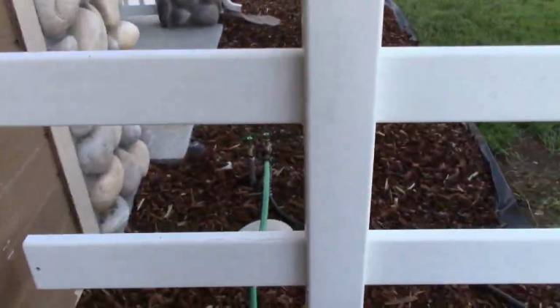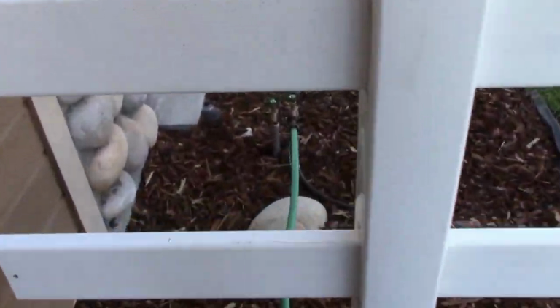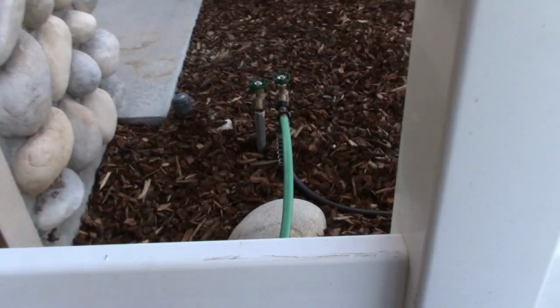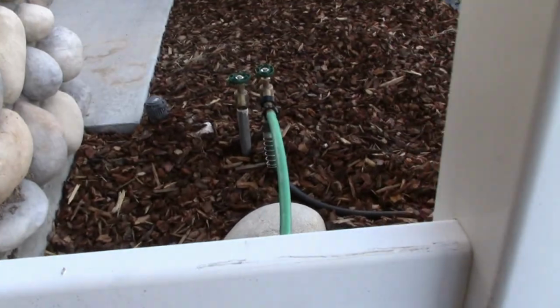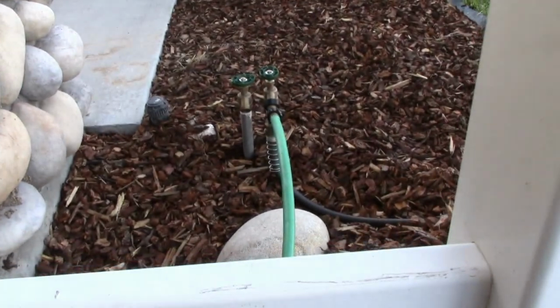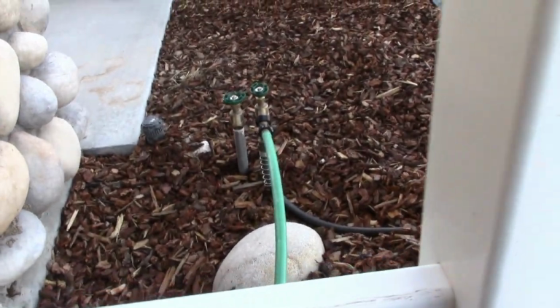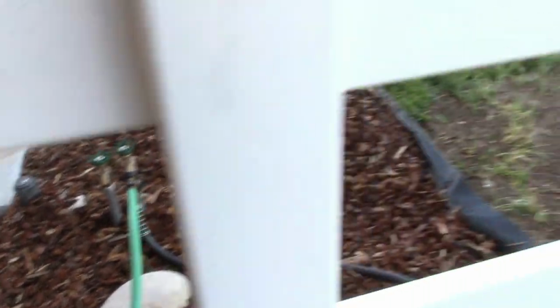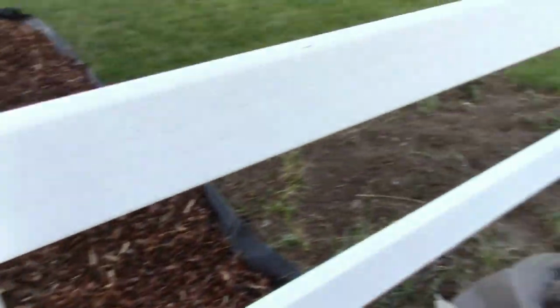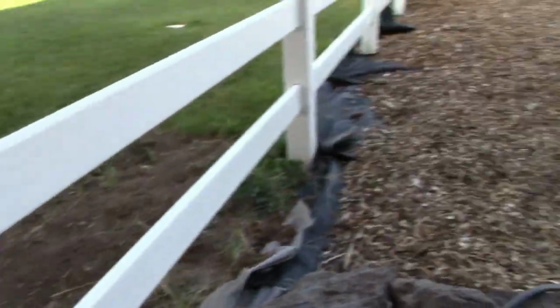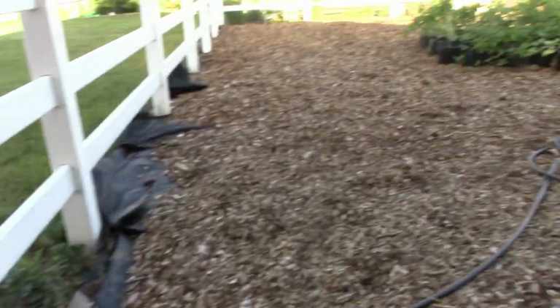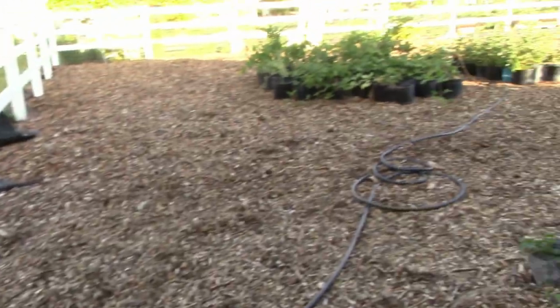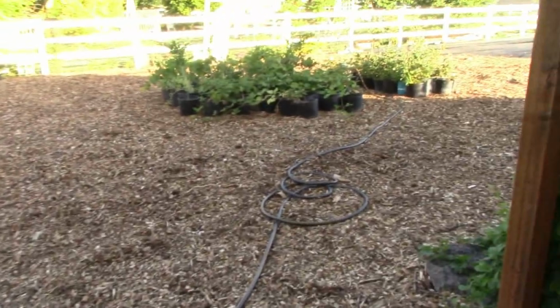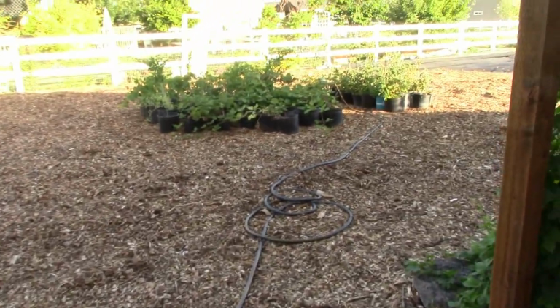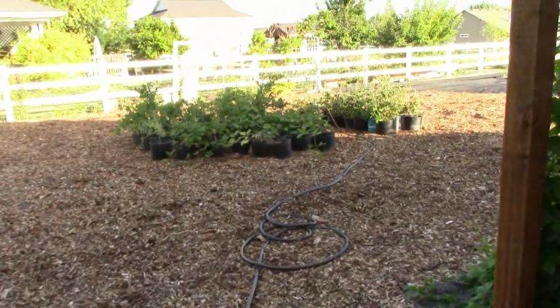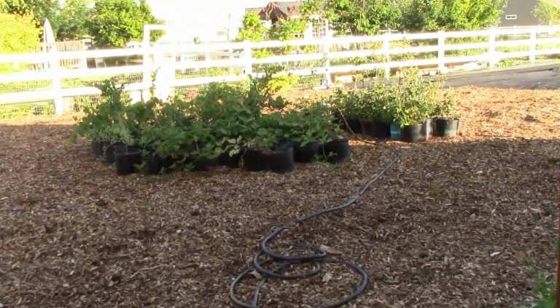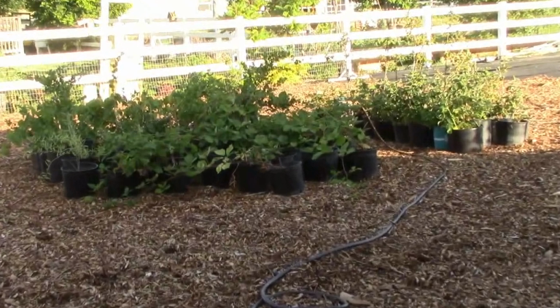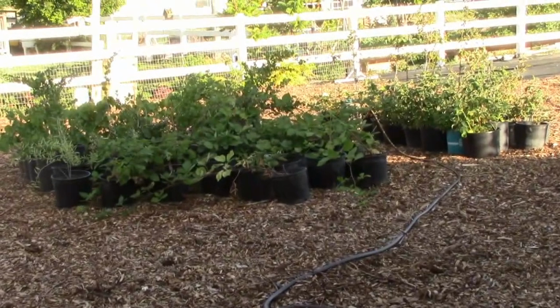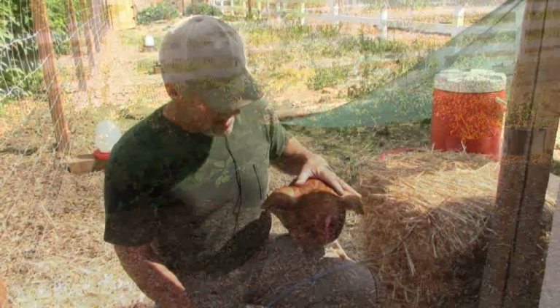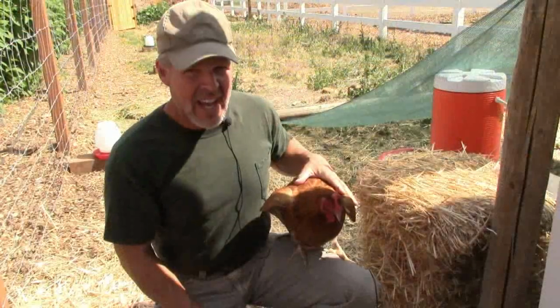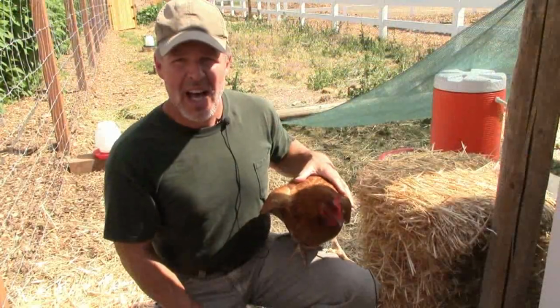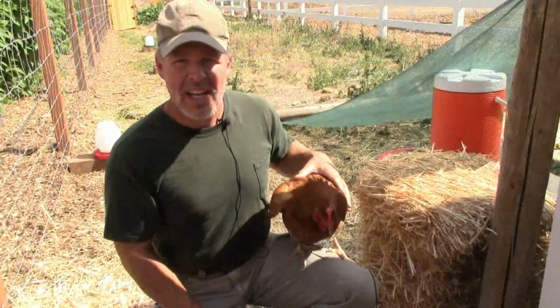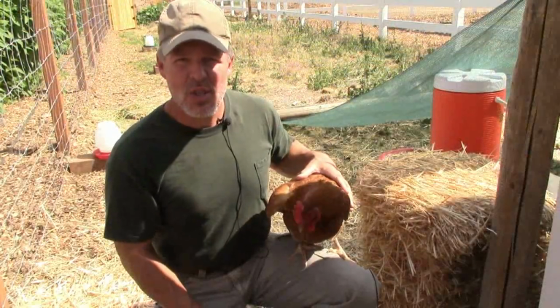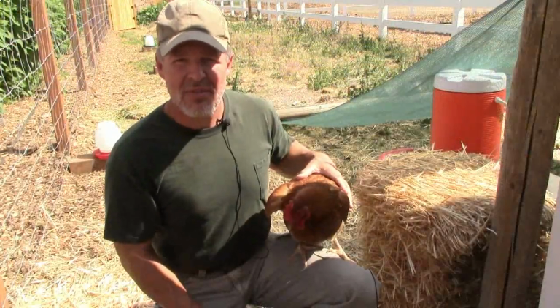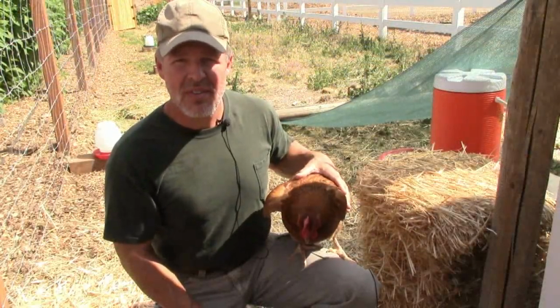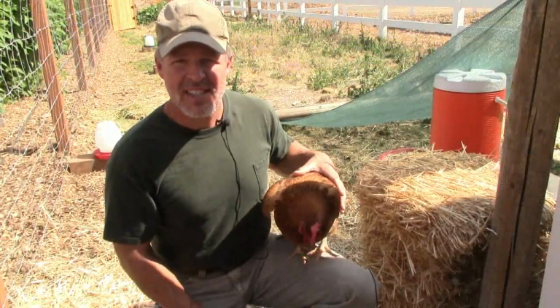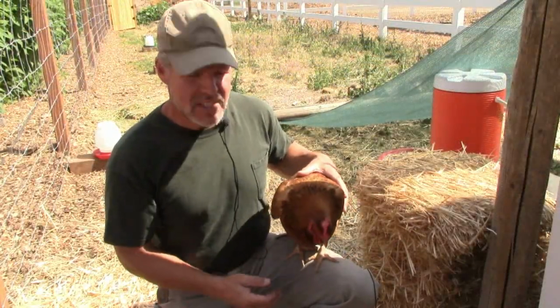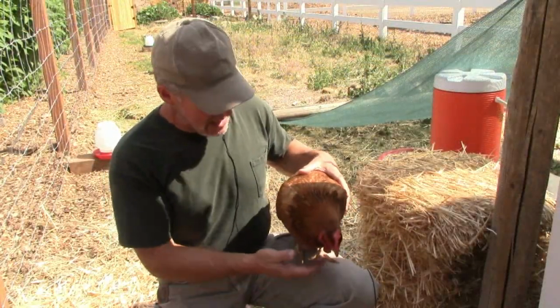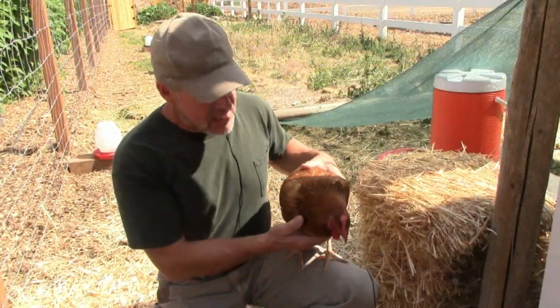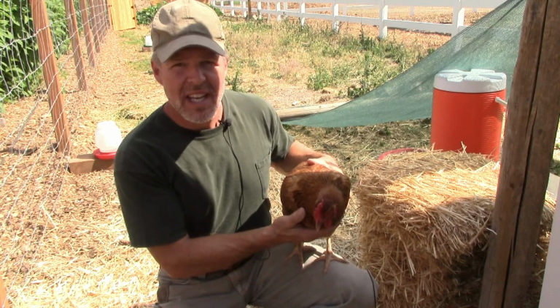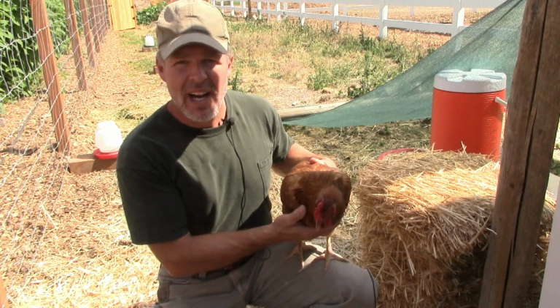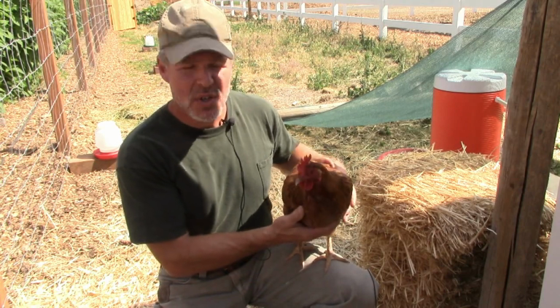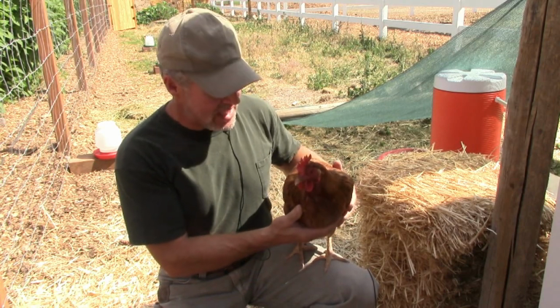The system also feeds over and waters our plants that are still in pots. It's going to be a hot one today — July 4th, 2017 — it's going to get up to about 100 degrees.